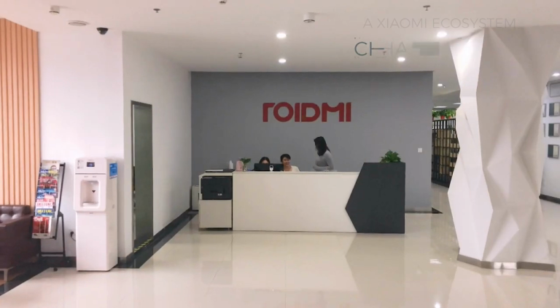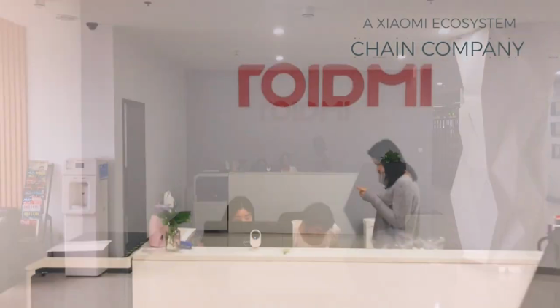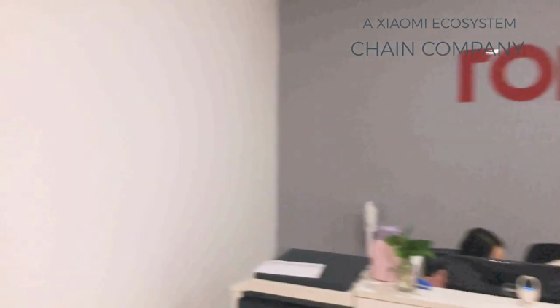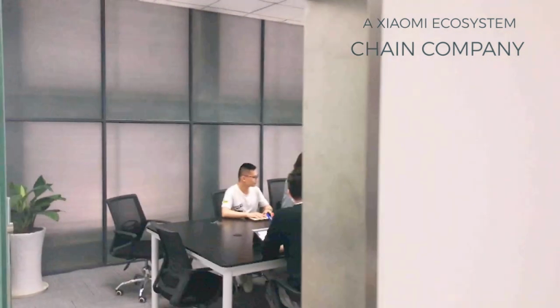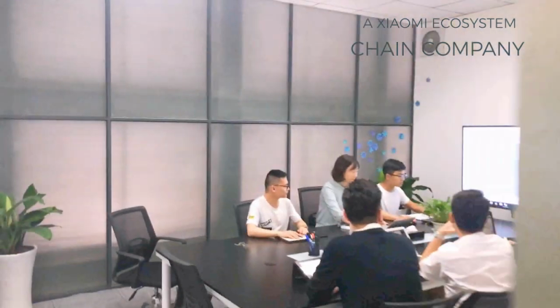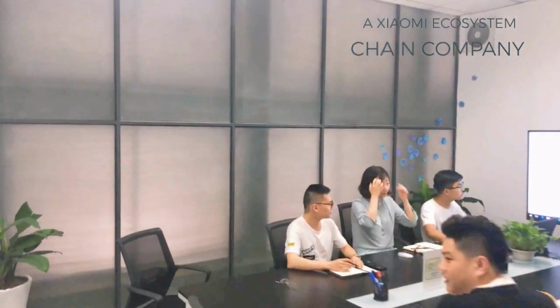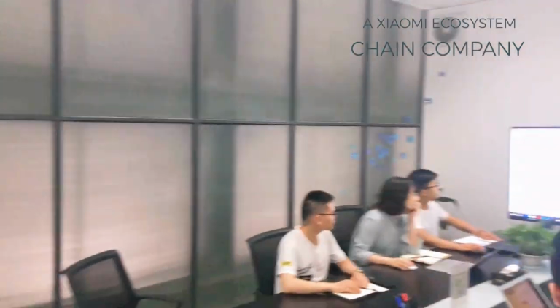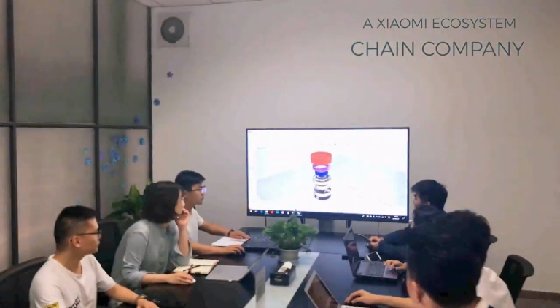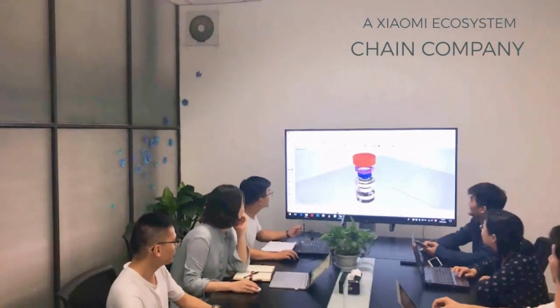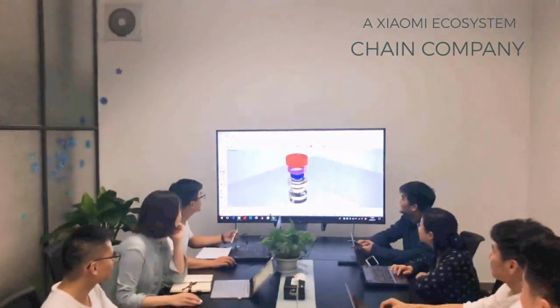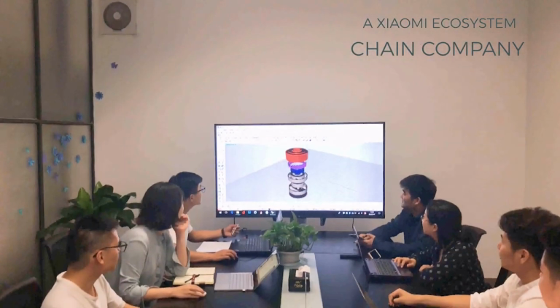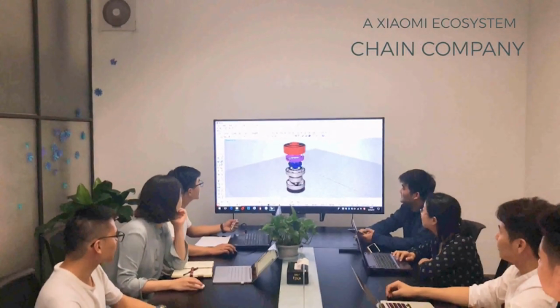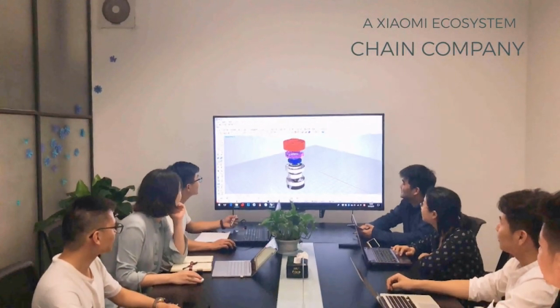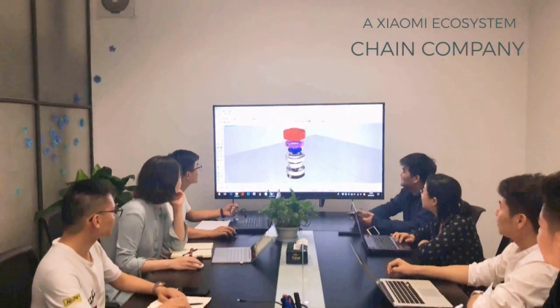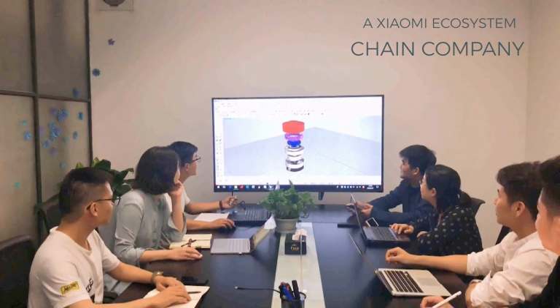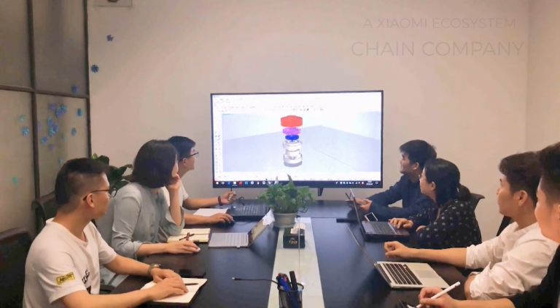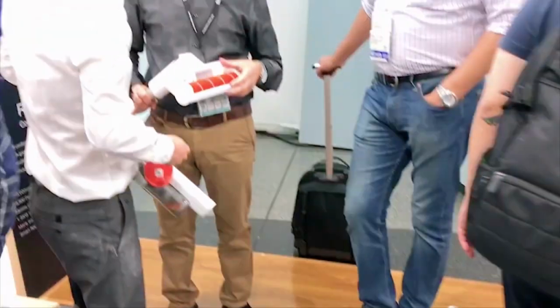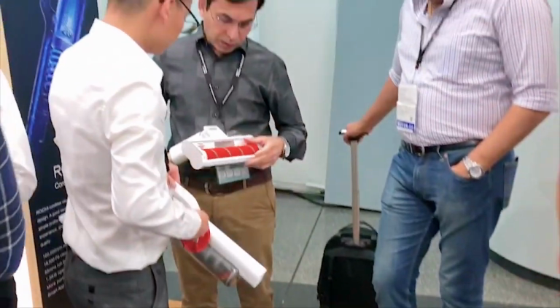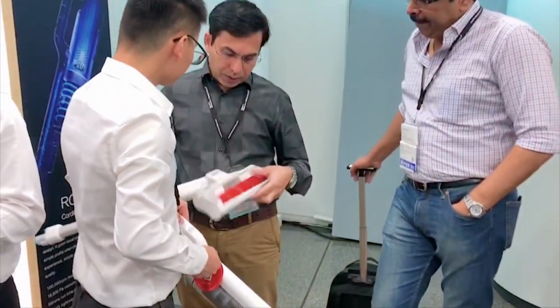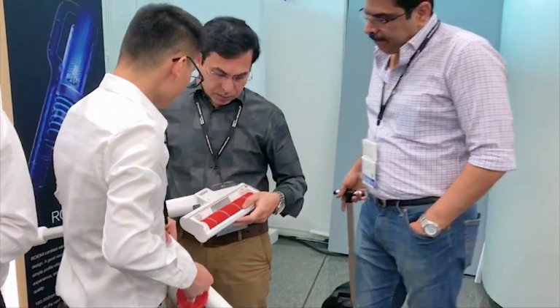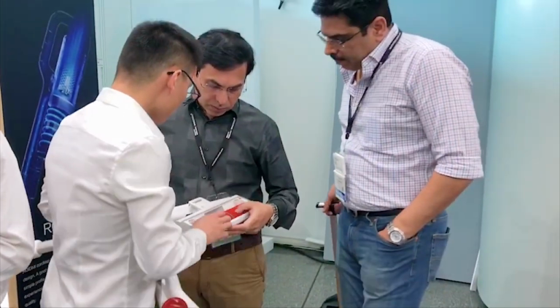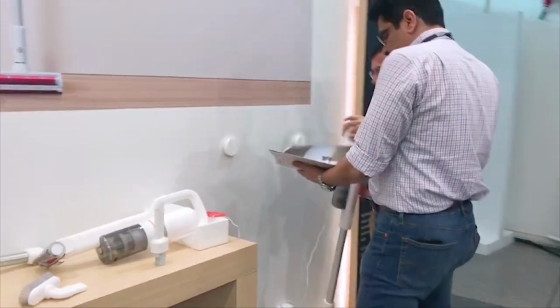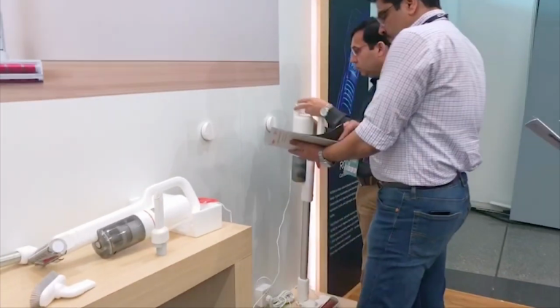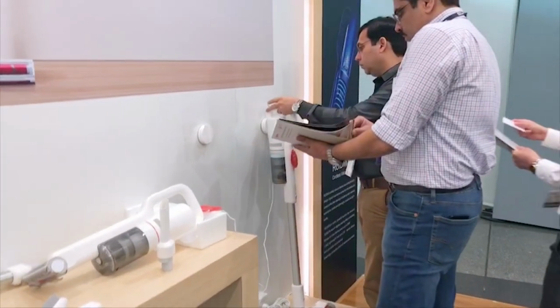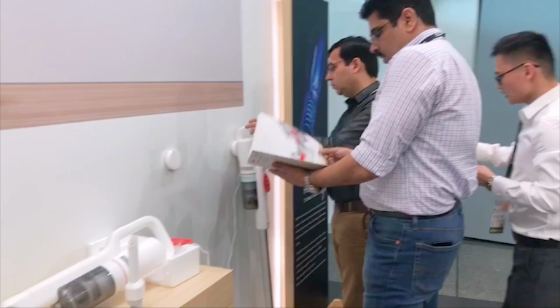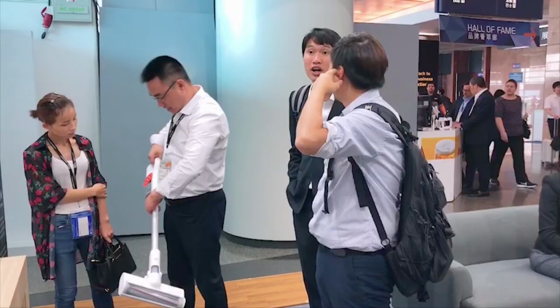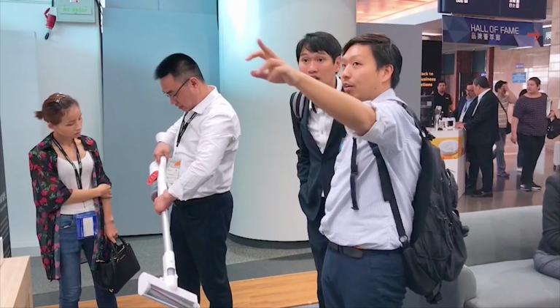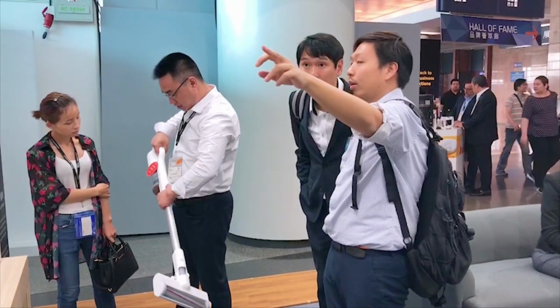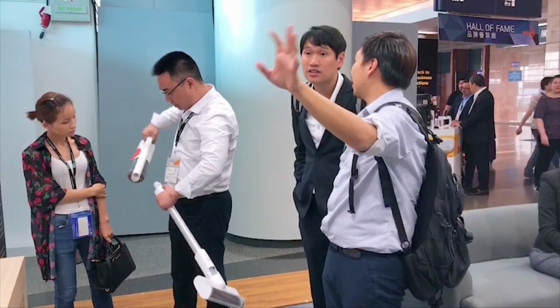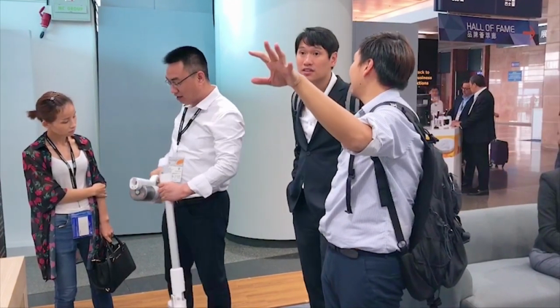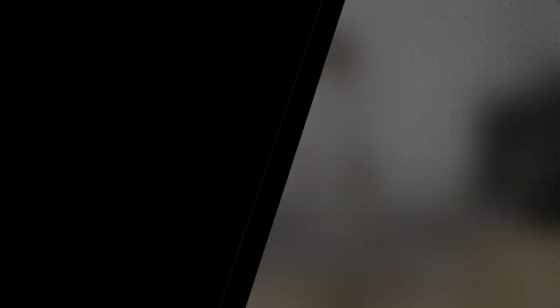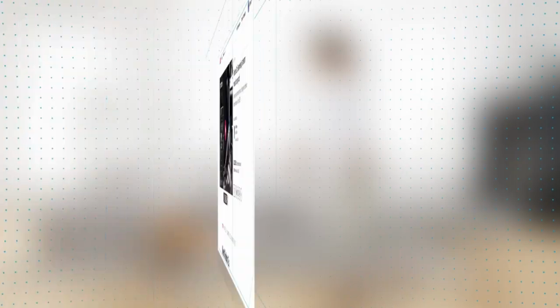ROYDME is an important member of the world-famous Xiaomi invested ecosystem chain, dedicated to providing cost-effective, well-designed products. Our last product was a very widely praised, crowd-funded ROYDME car charger — it was a hit!